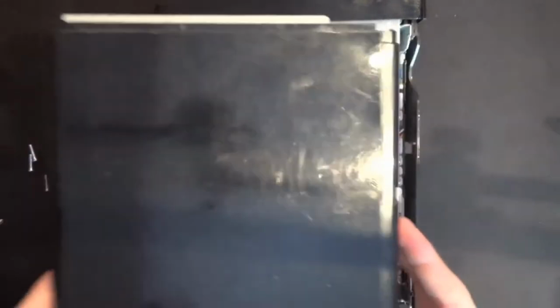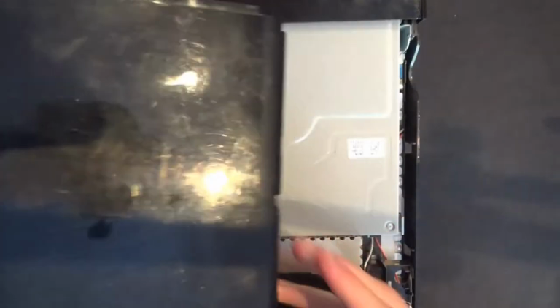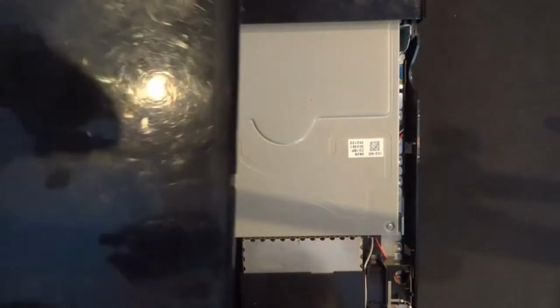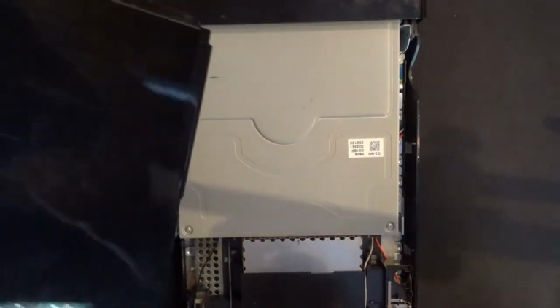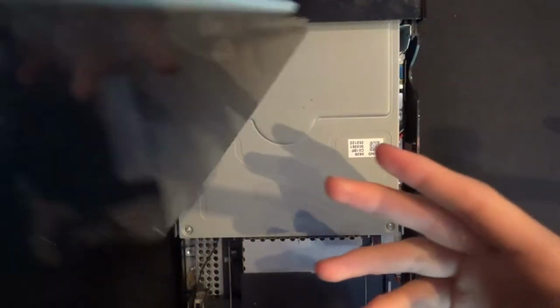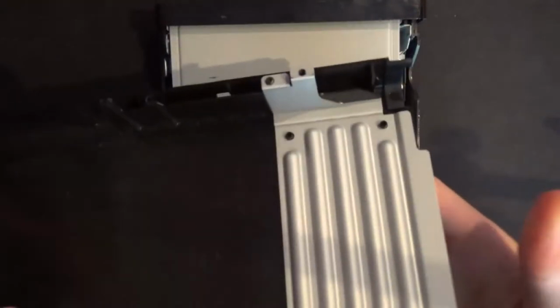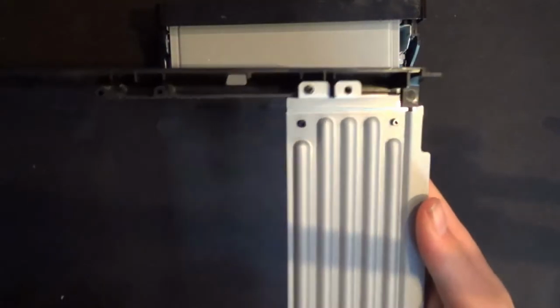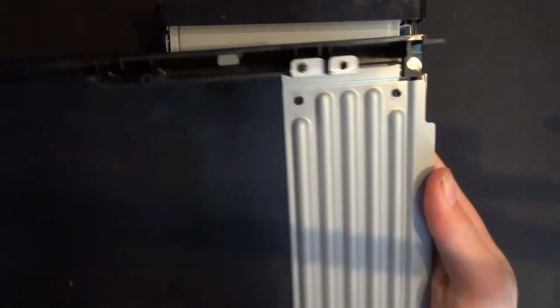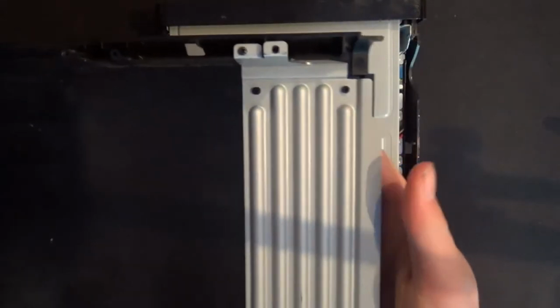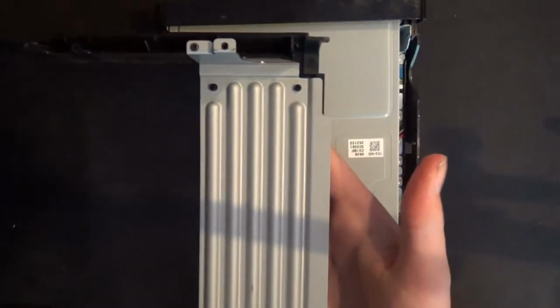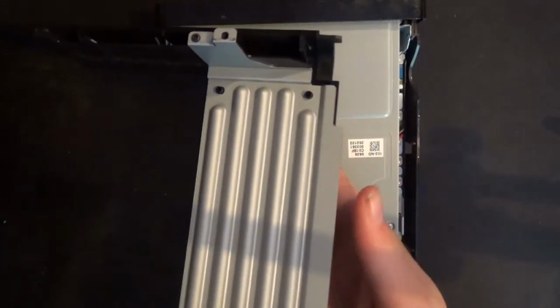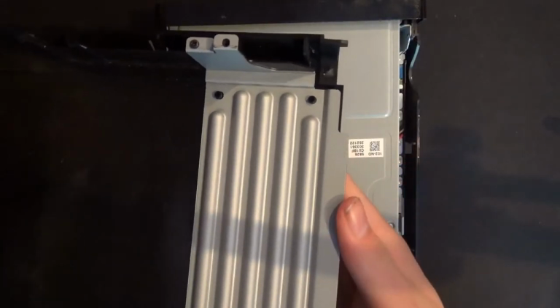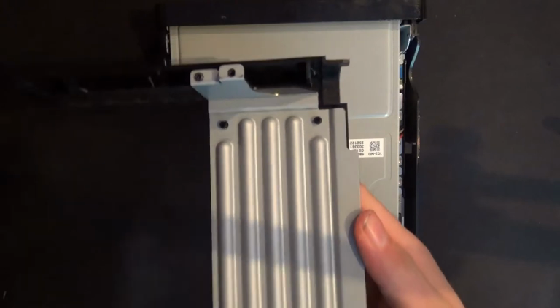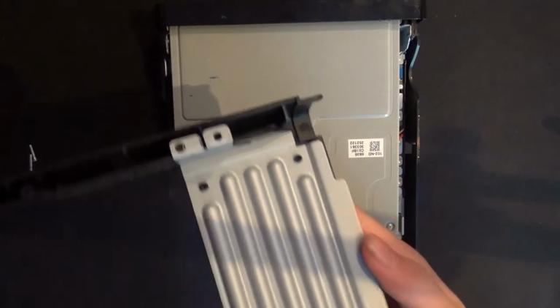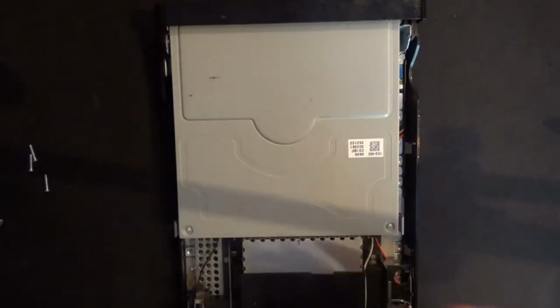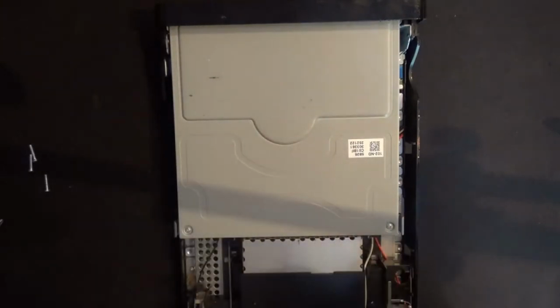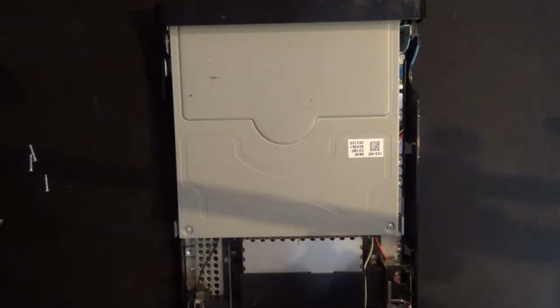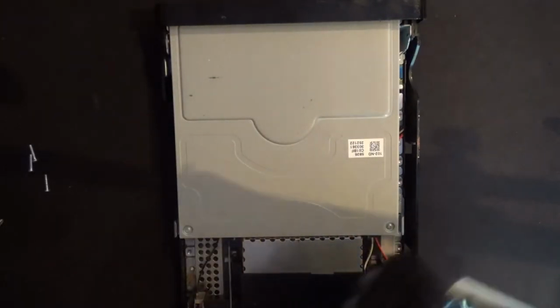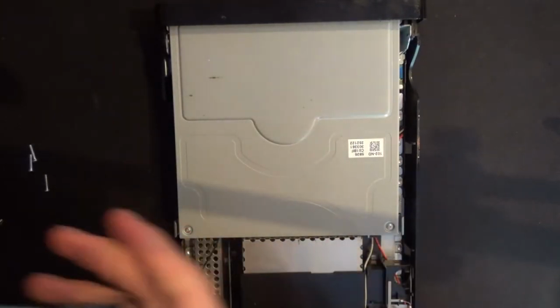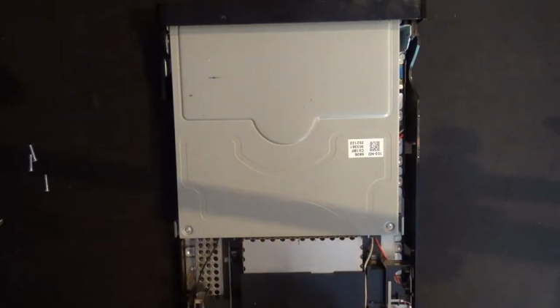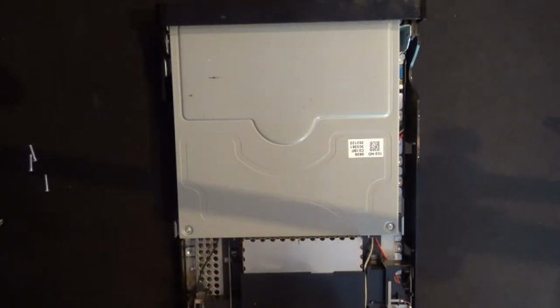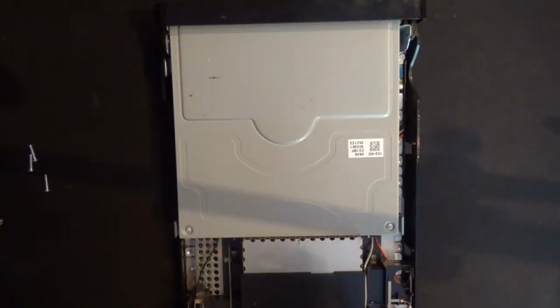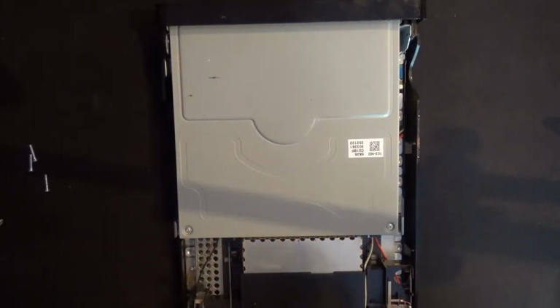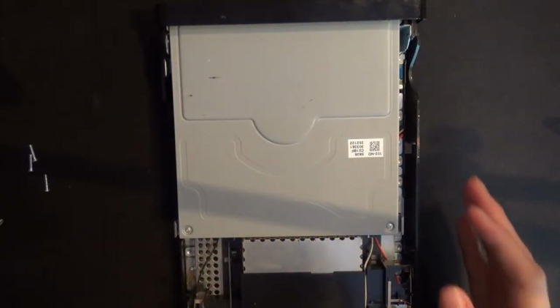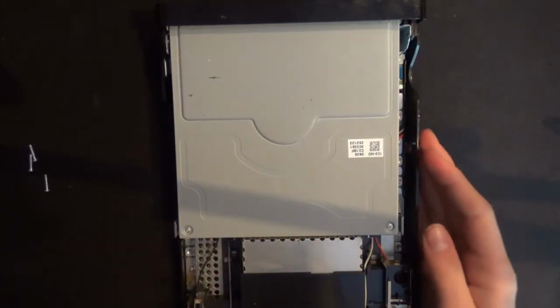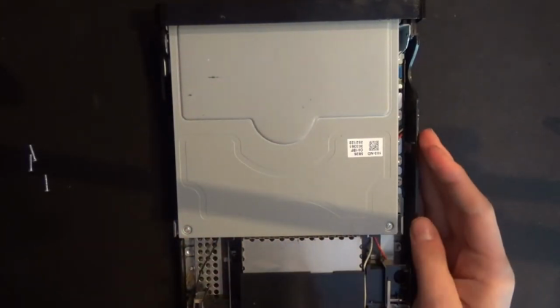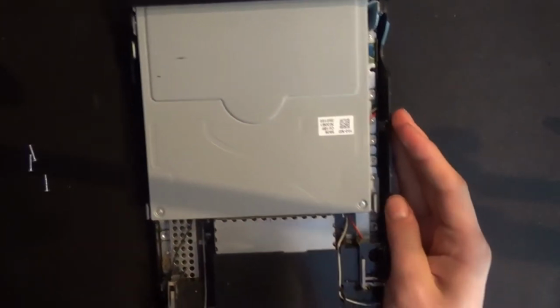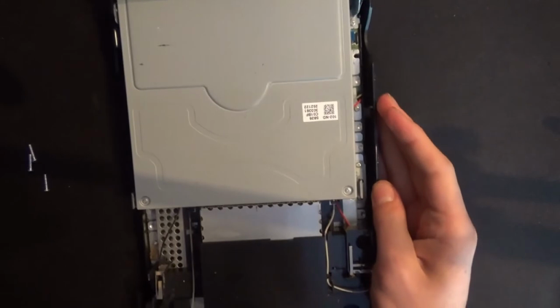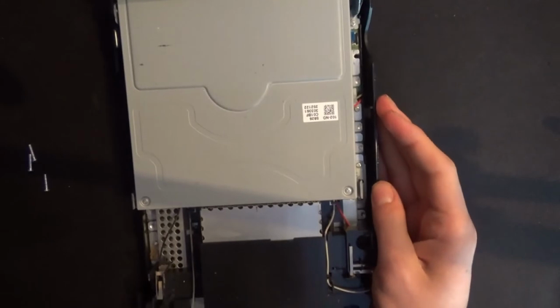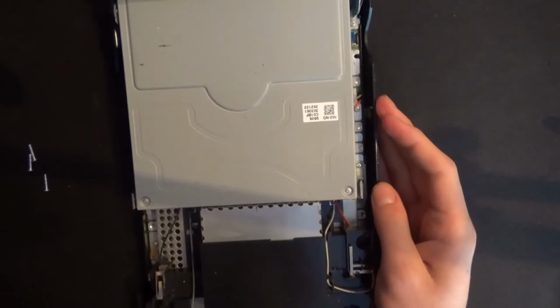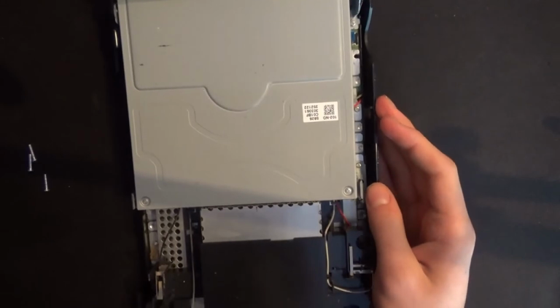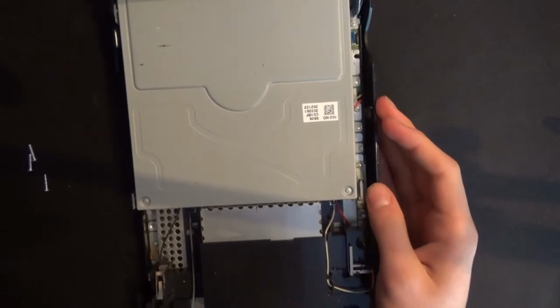And the top is completely off. Wow, it's pretty dusty in here.